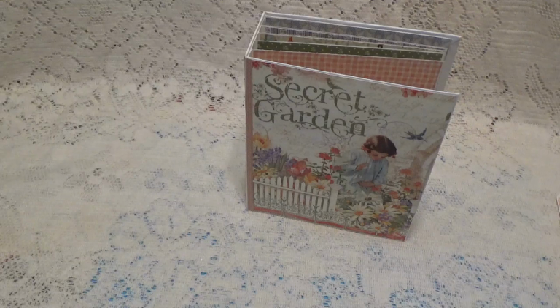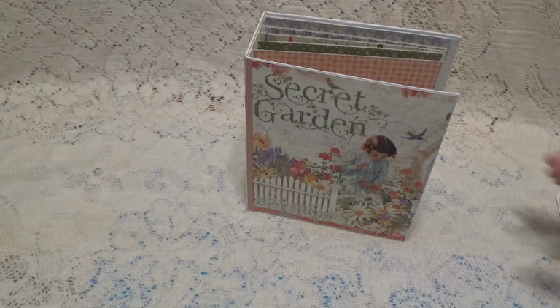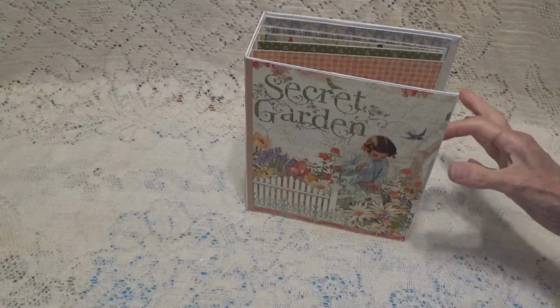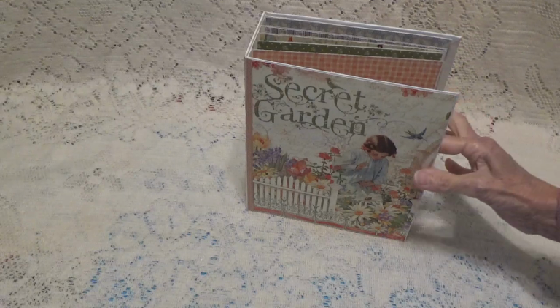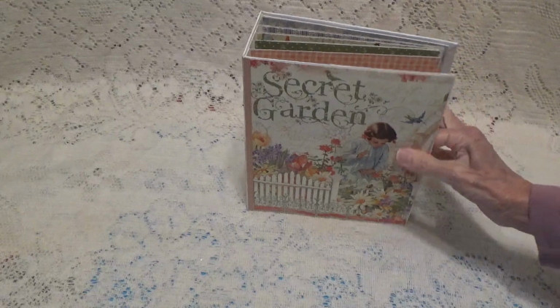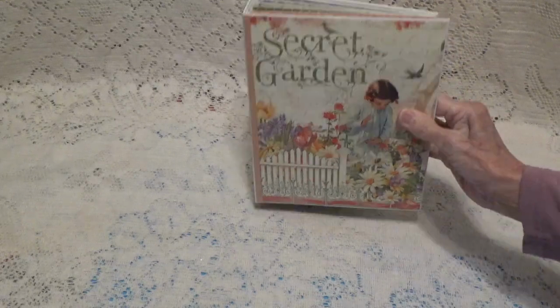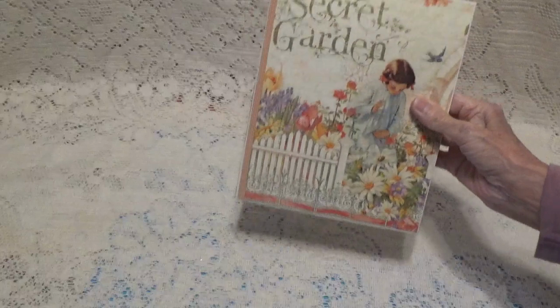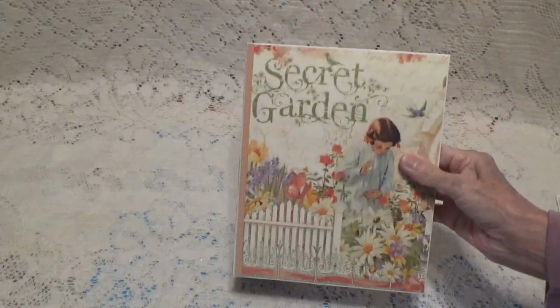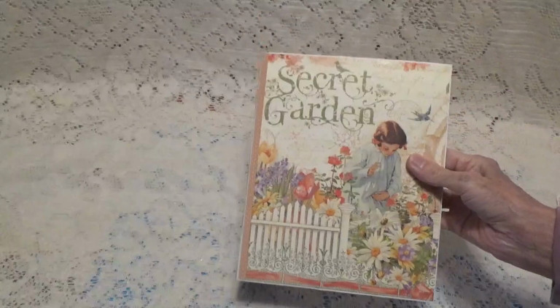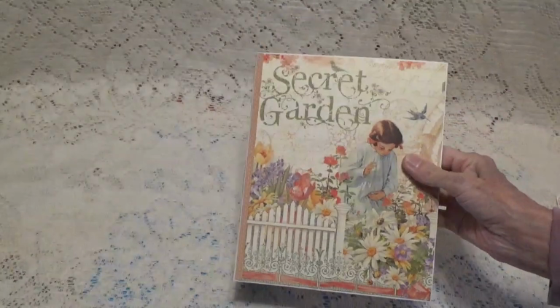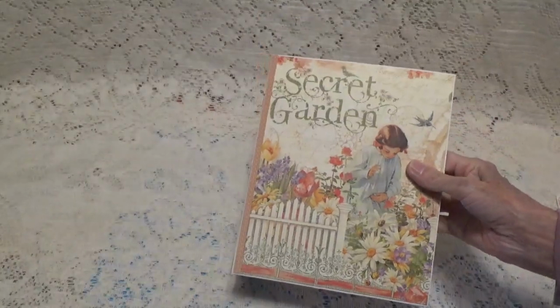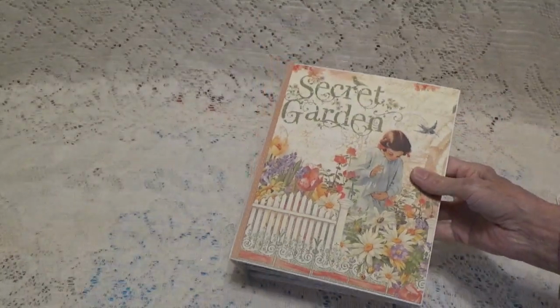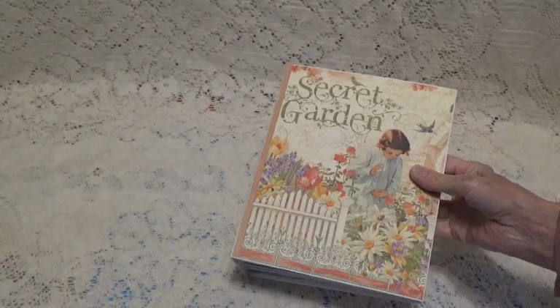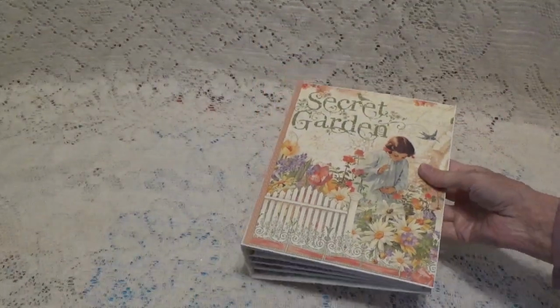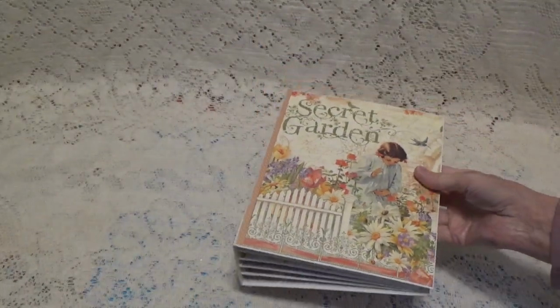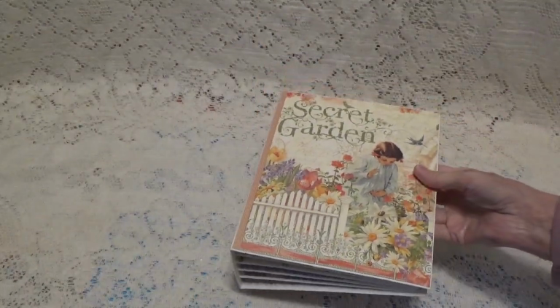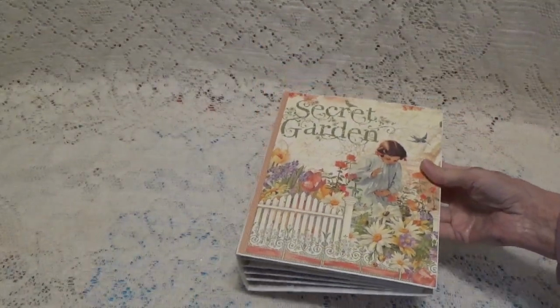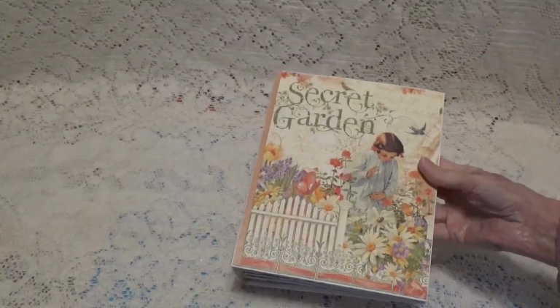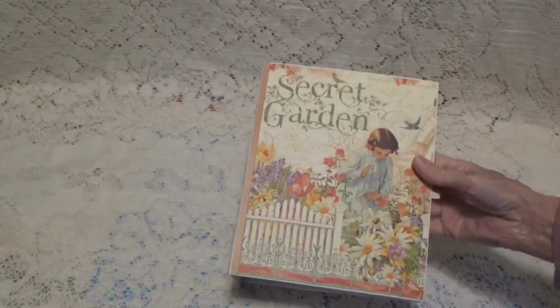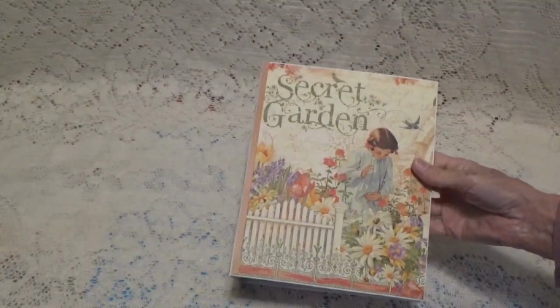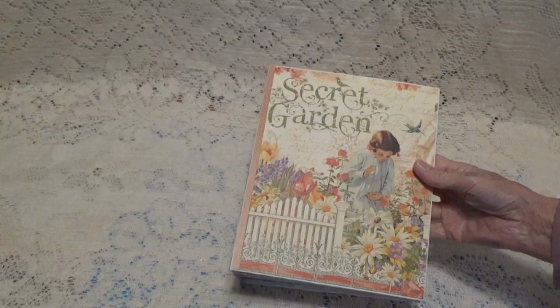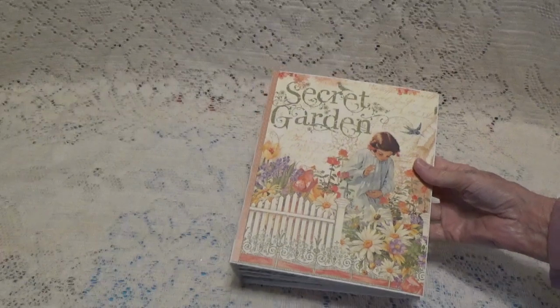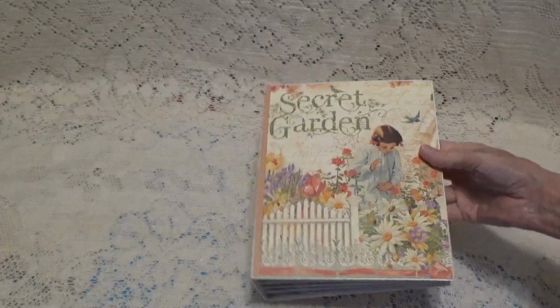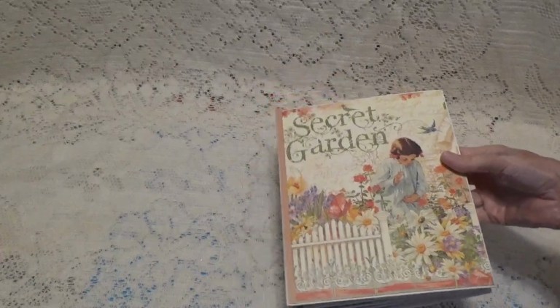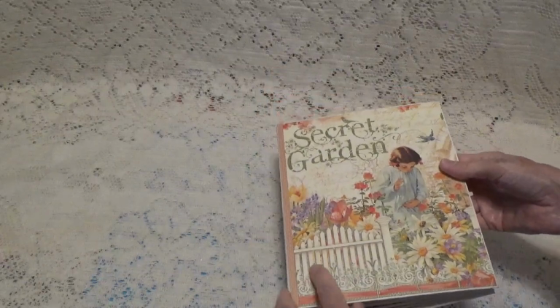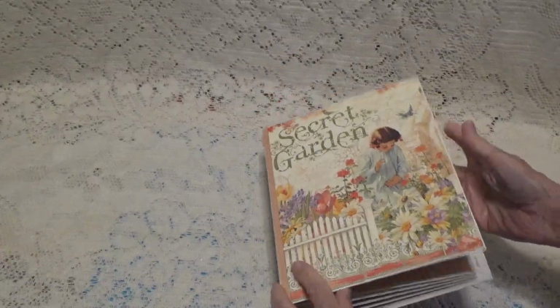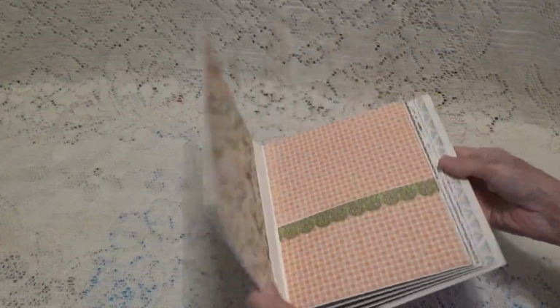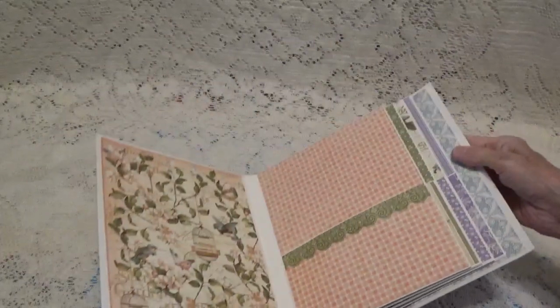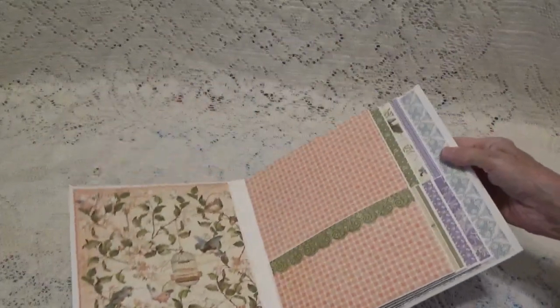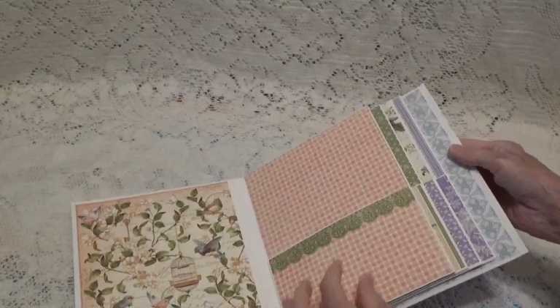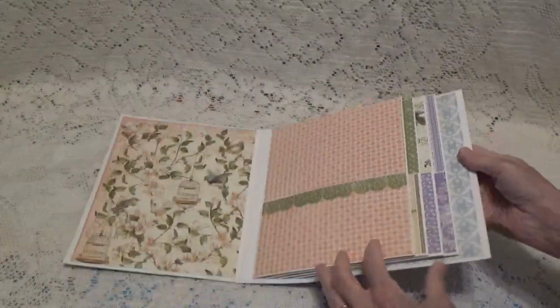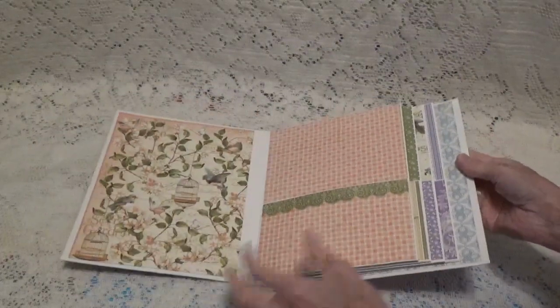Last month I was working on this mini album using my really old 2016 paper pad of Secret Garden. It's Graphic 45, and I did the base pages of the album.